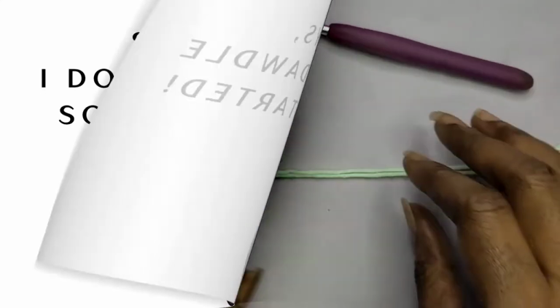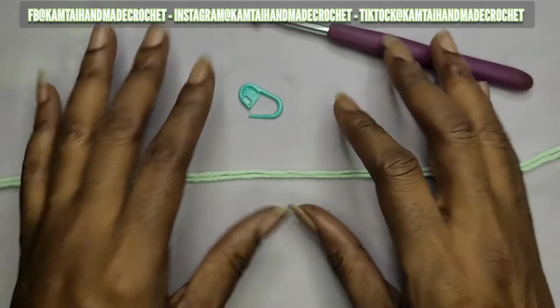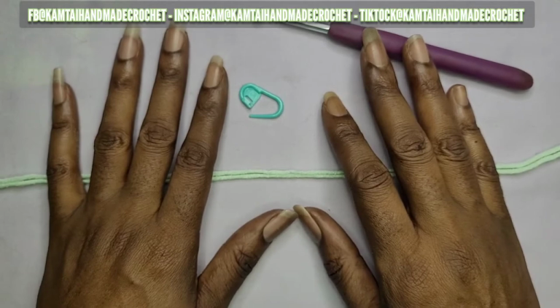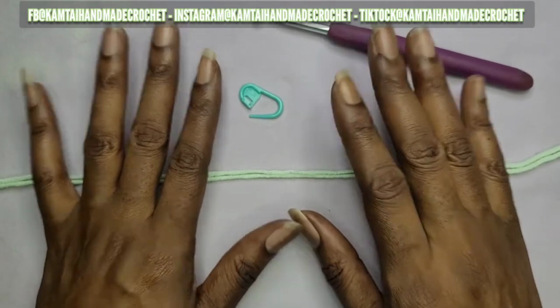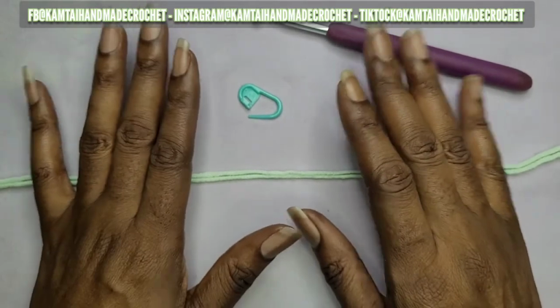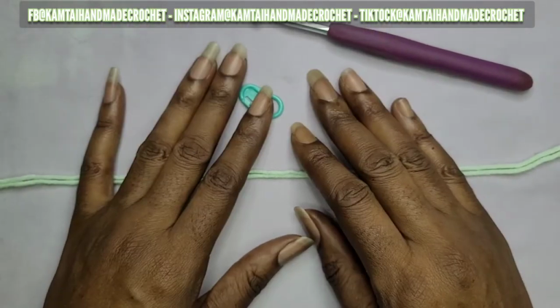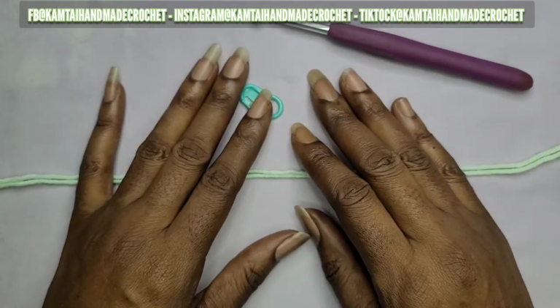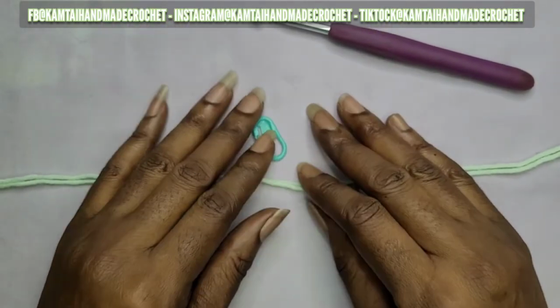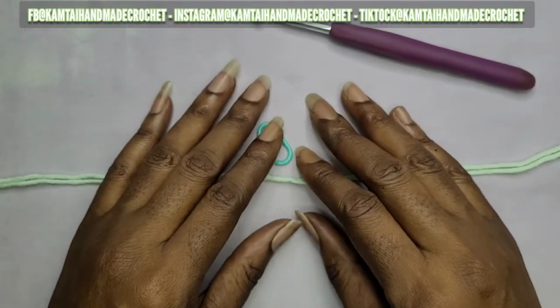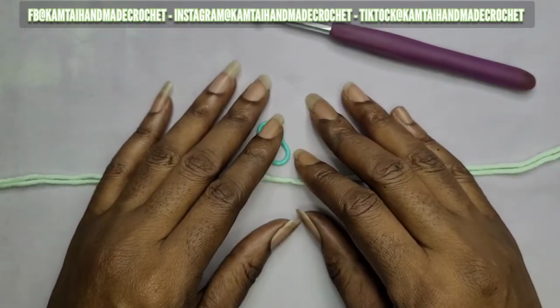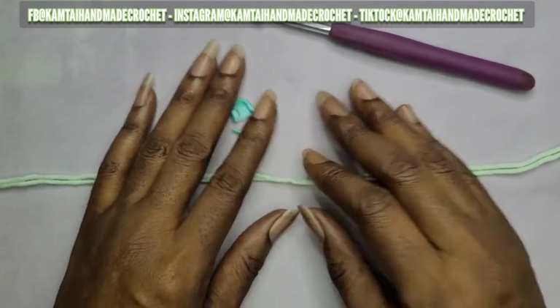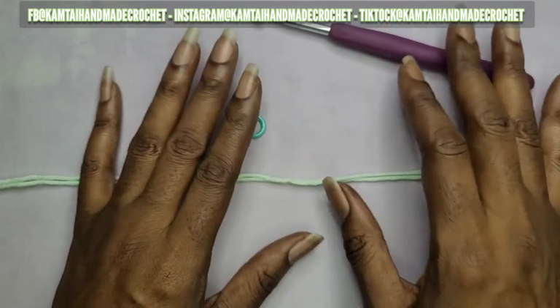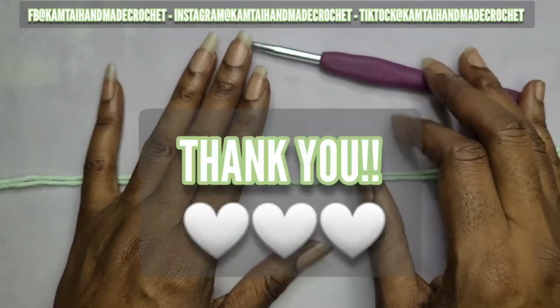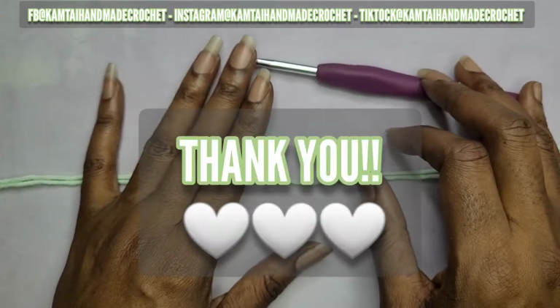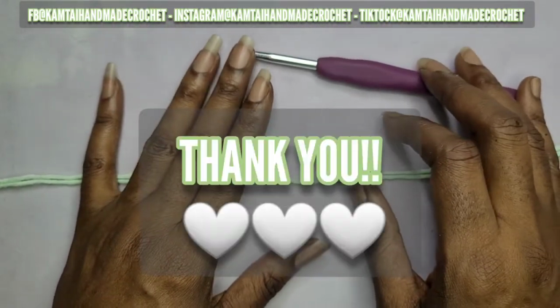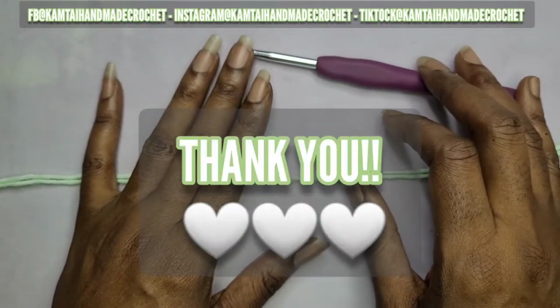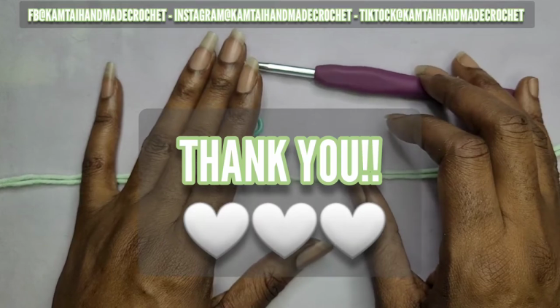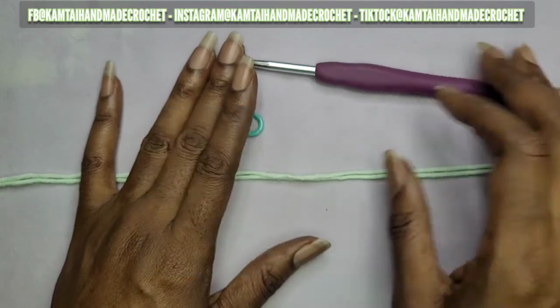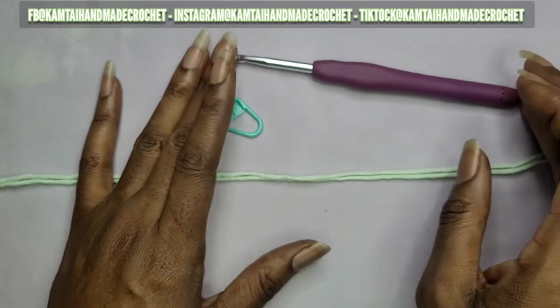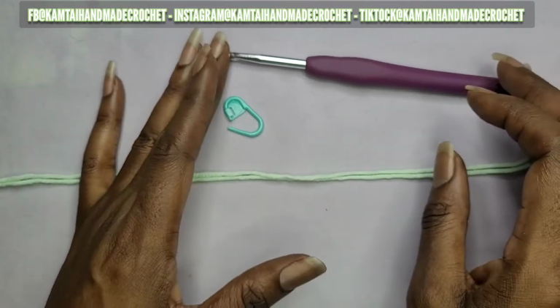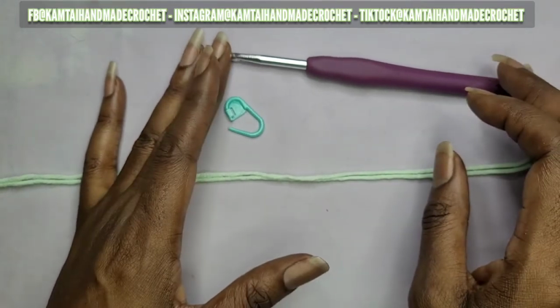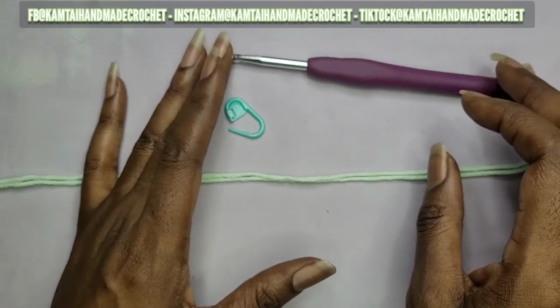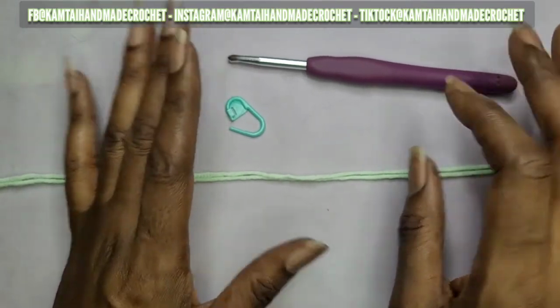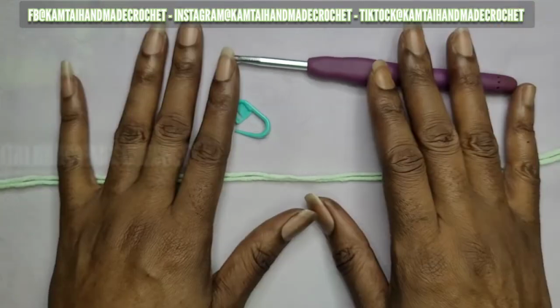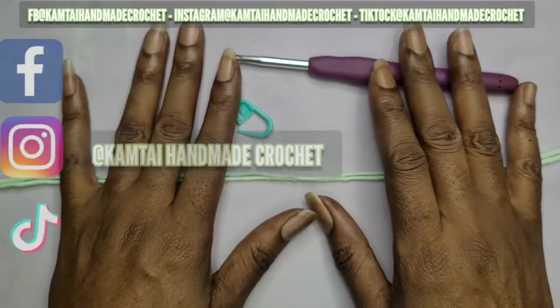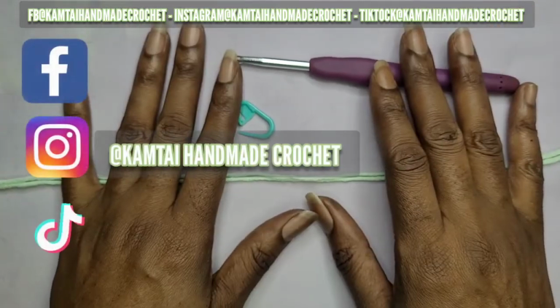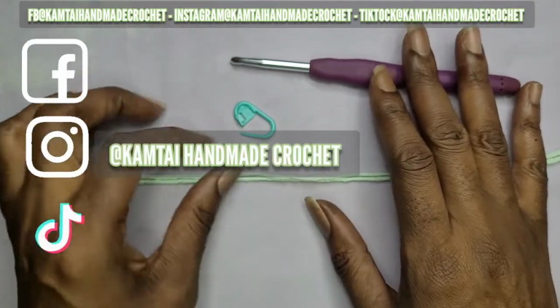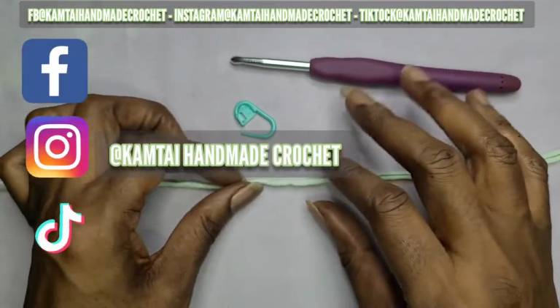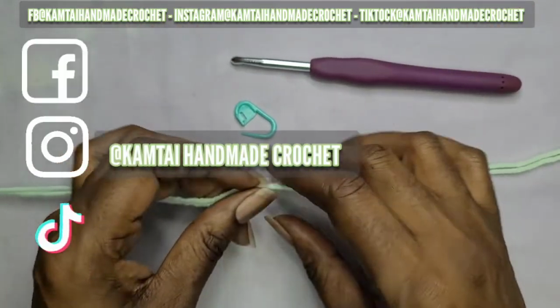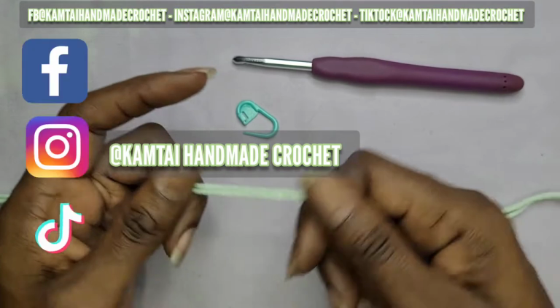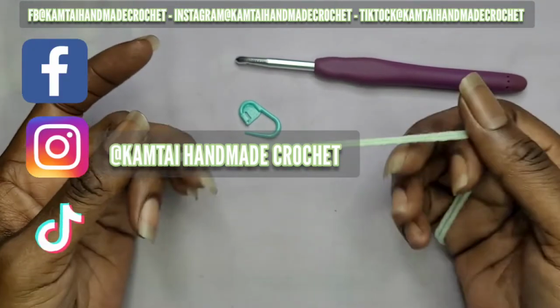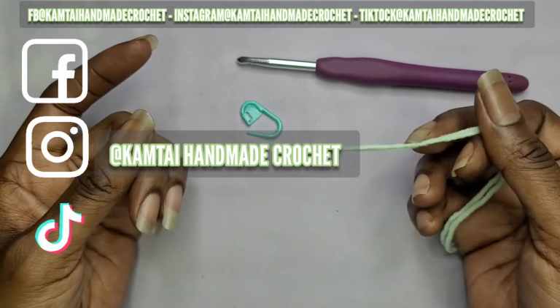Hello everyone and welcome back to my channel, thank you to my new subscribers, I'm so grateful for you all. Before we begin, please don't forget to like and subscribe and follow me on Facebook, Instagram and TikTok at Camtai Handmade Crochet.